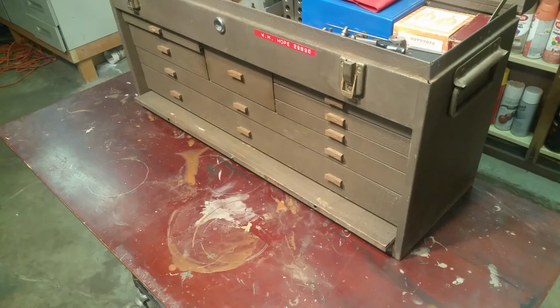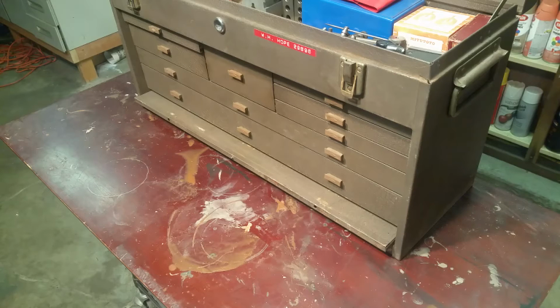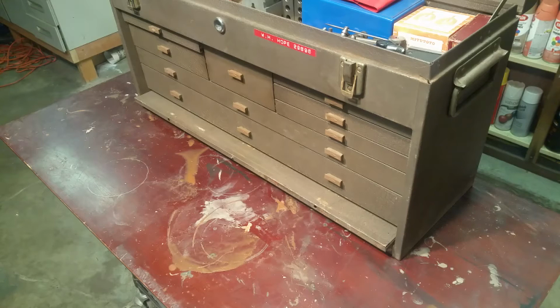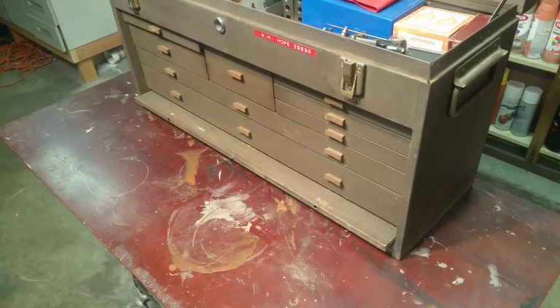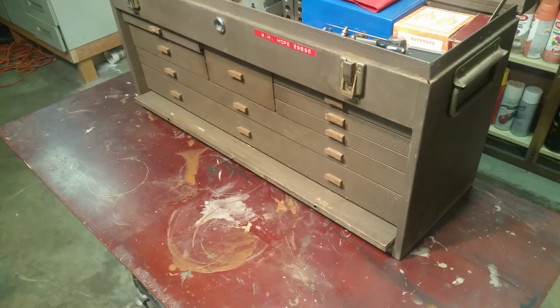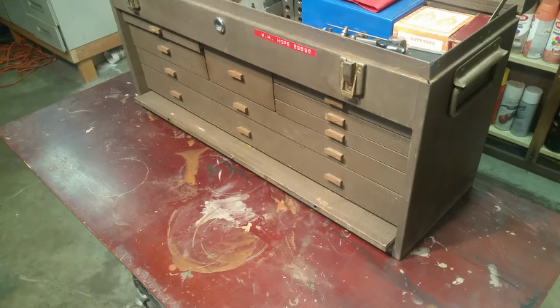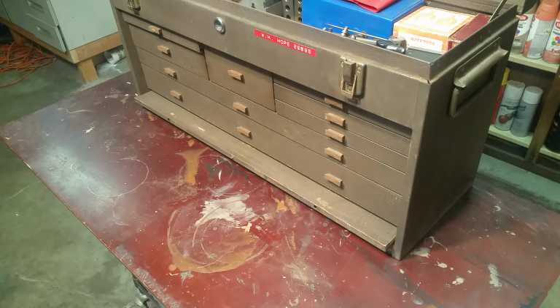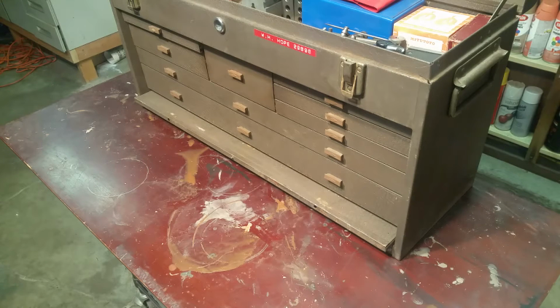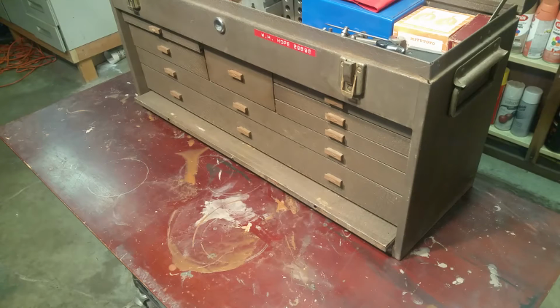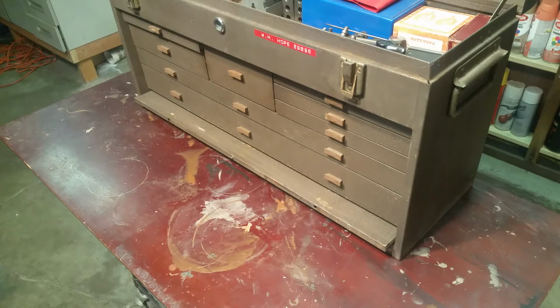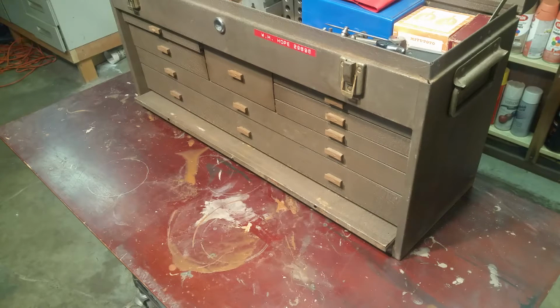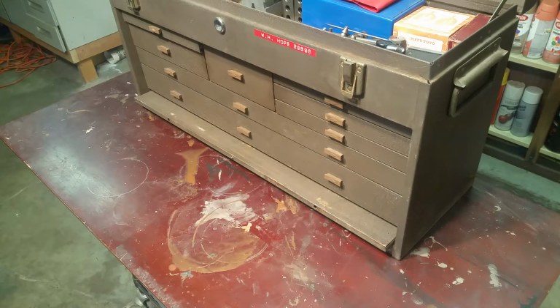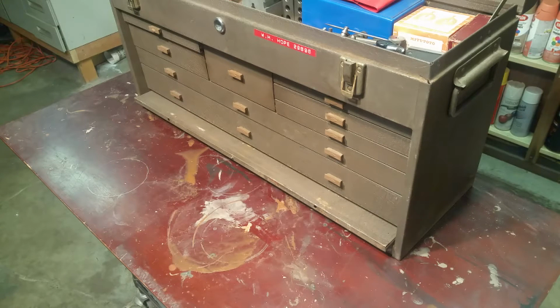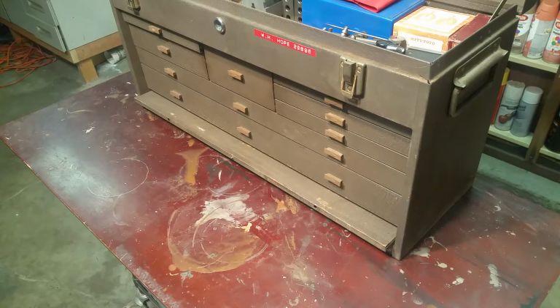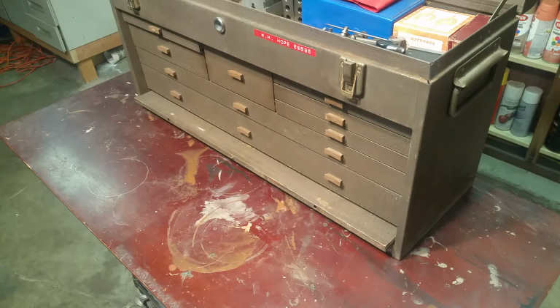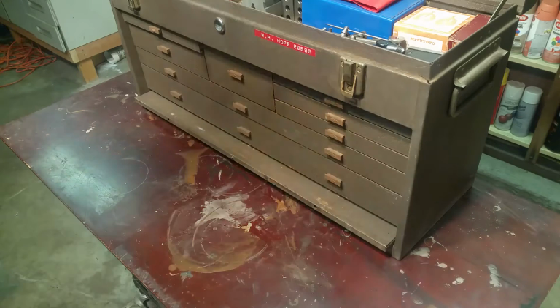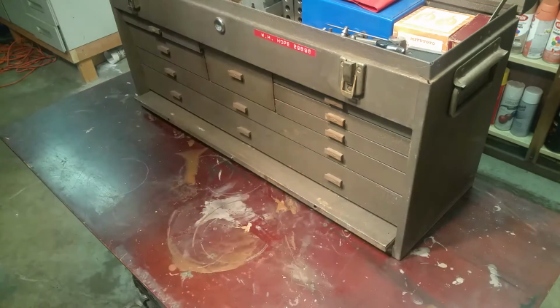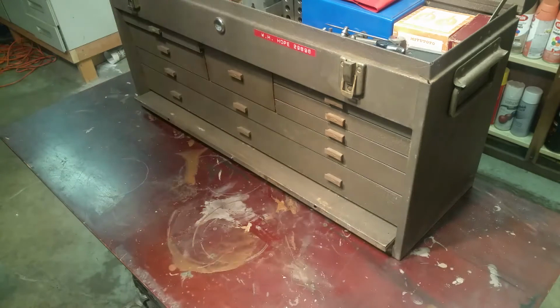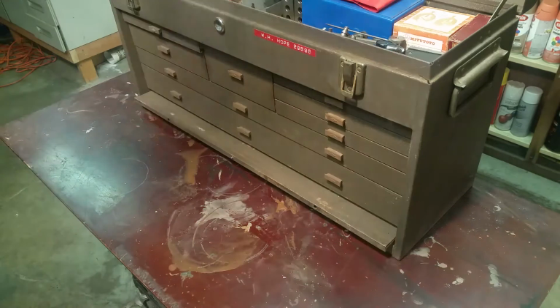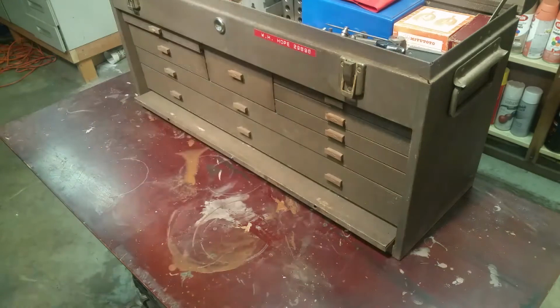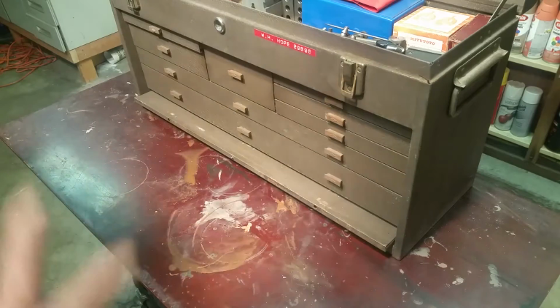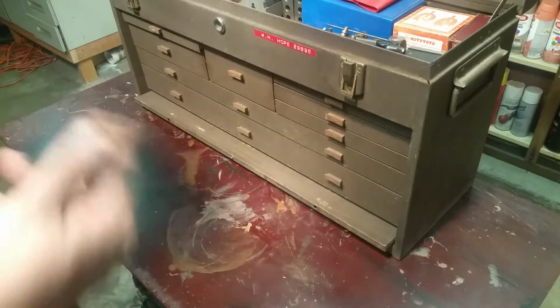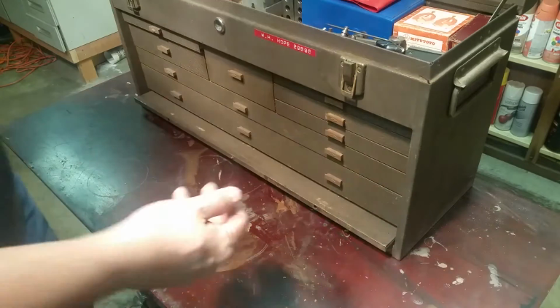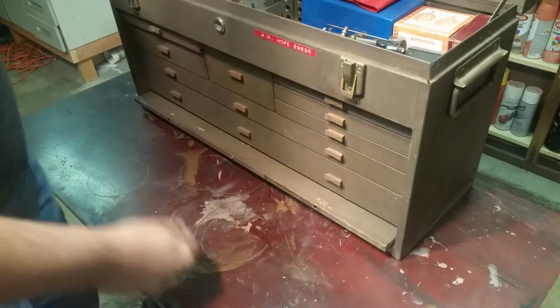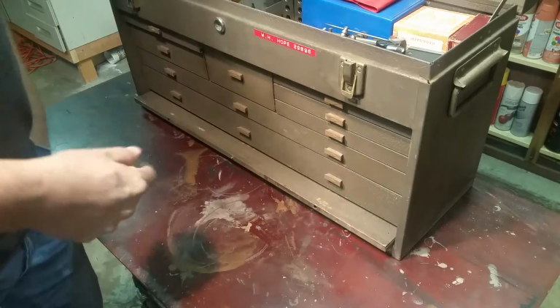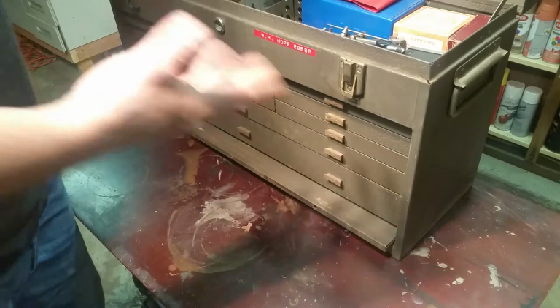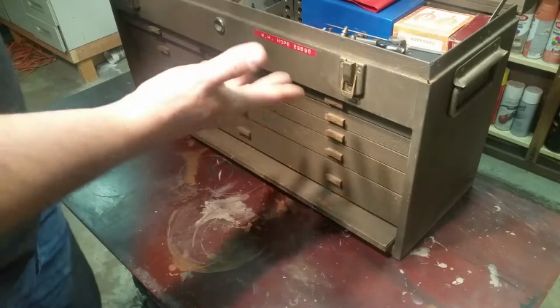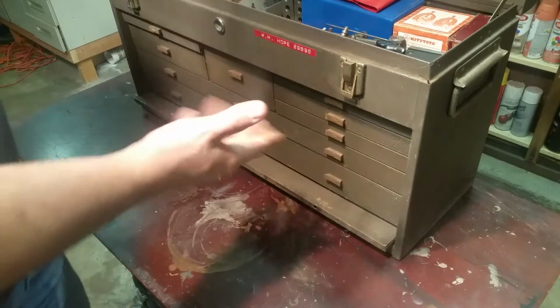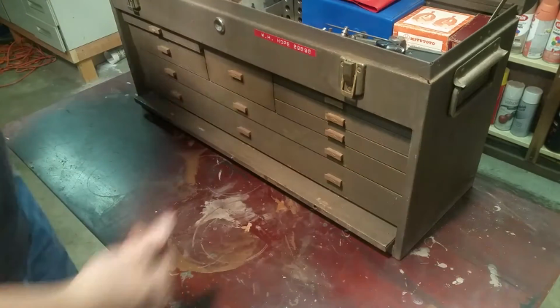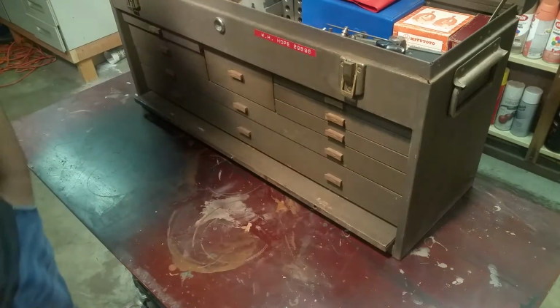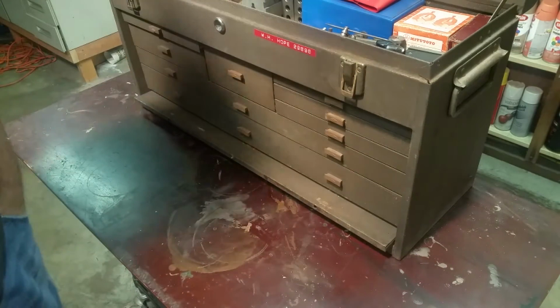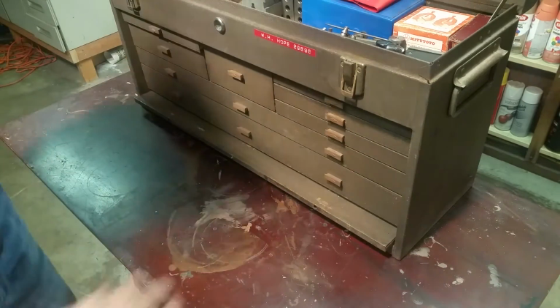This is part three of the Kennedy tool chest with the Starrett tools. We're going to take a look at a drawer or two and see what other goodies we have.